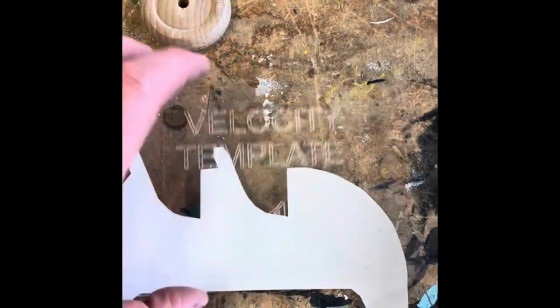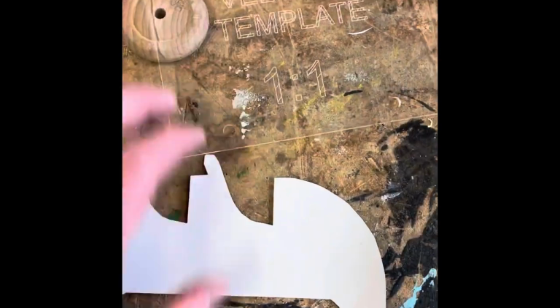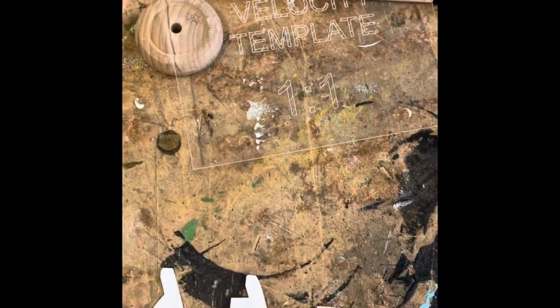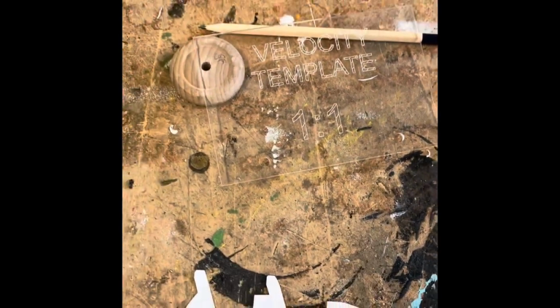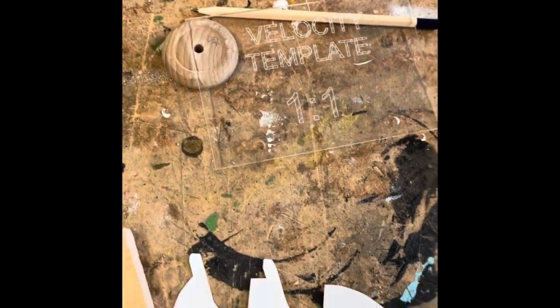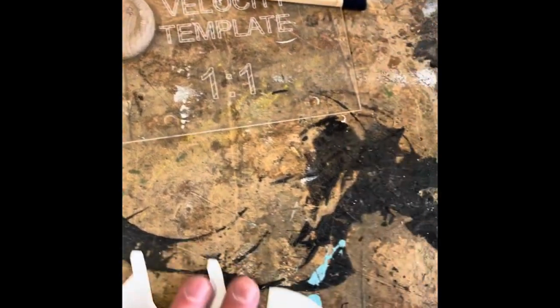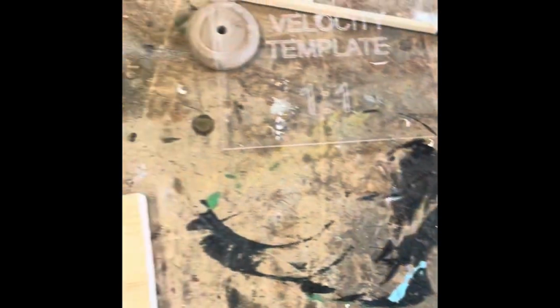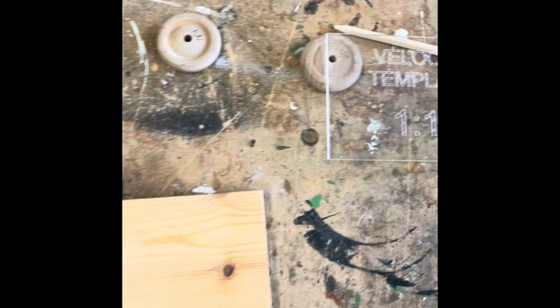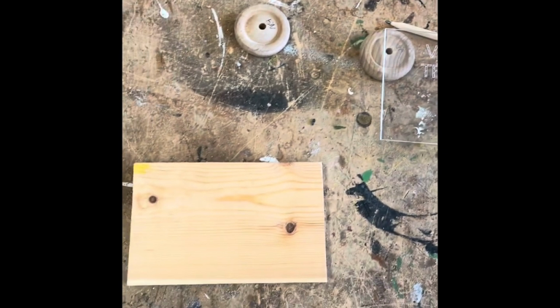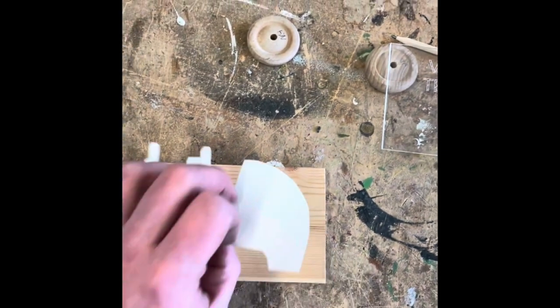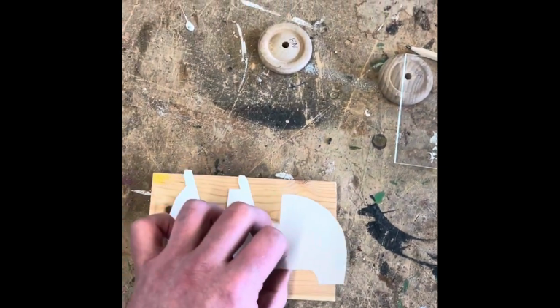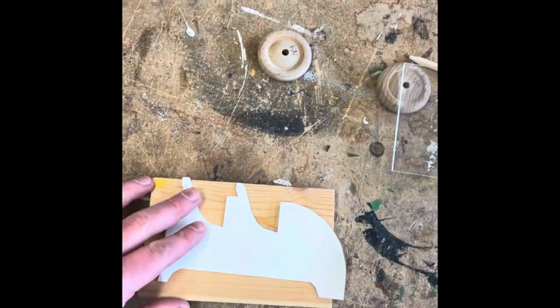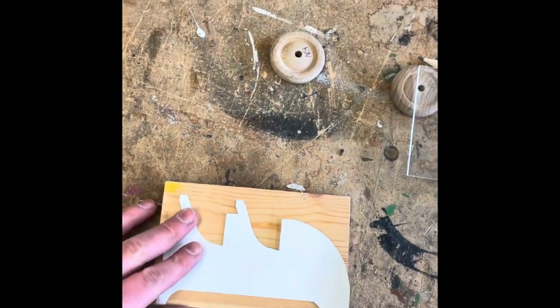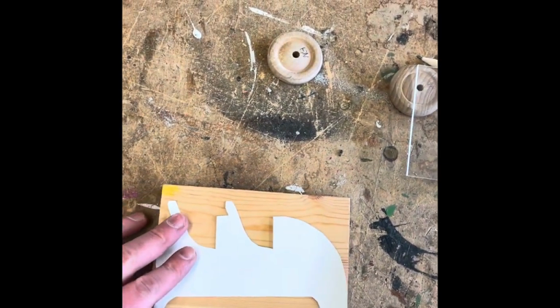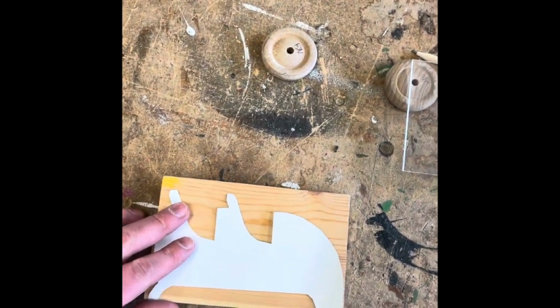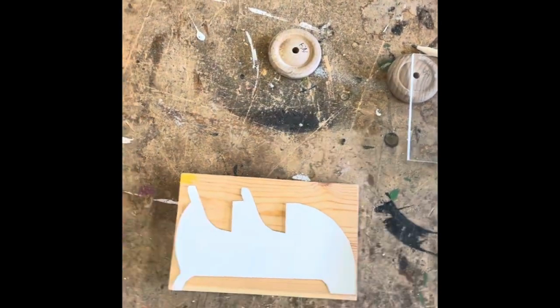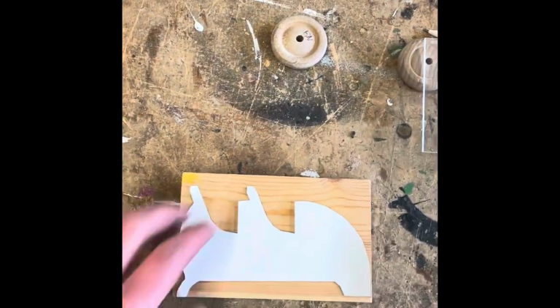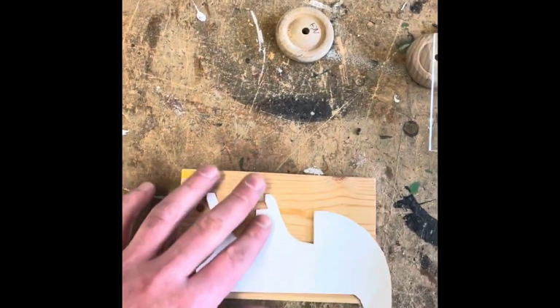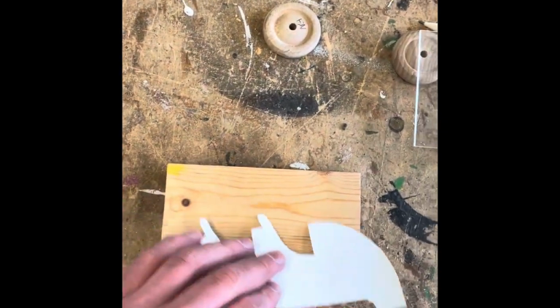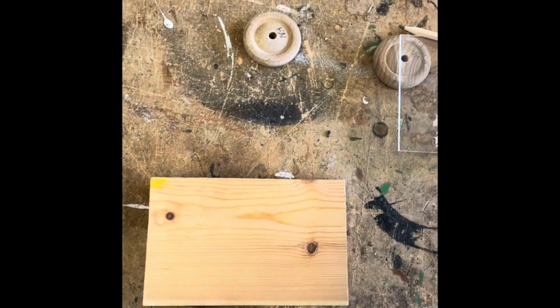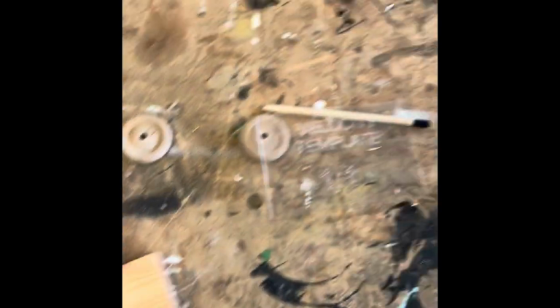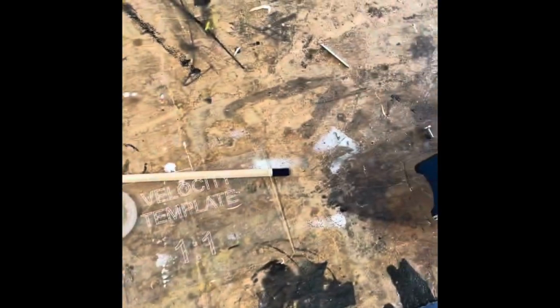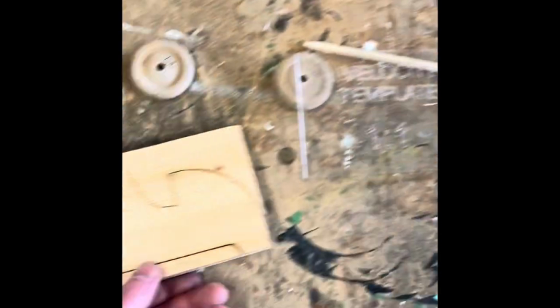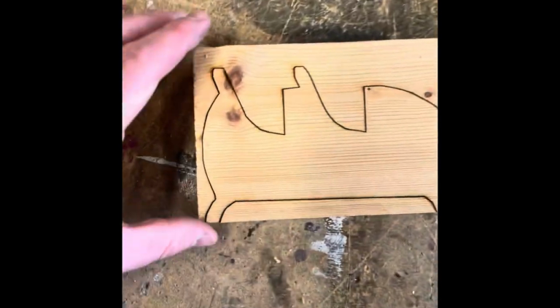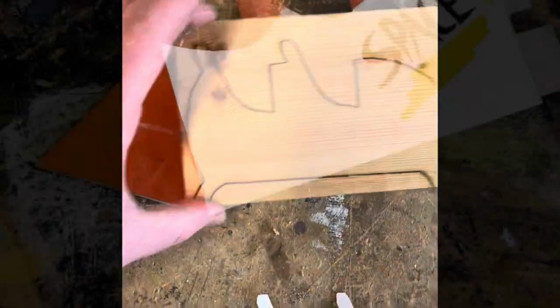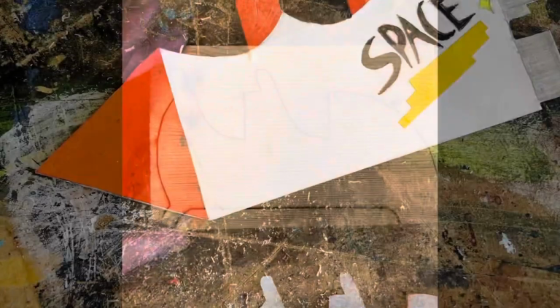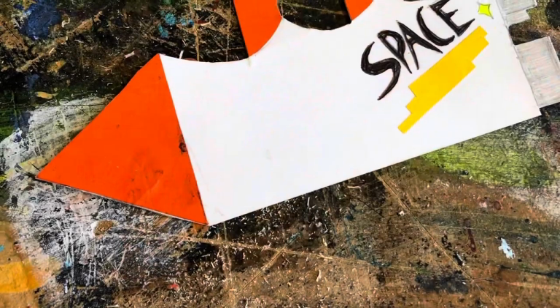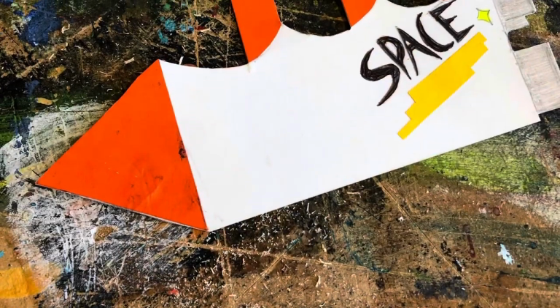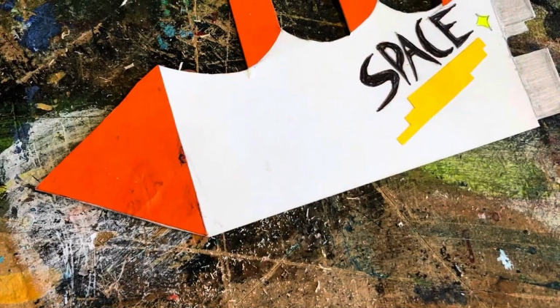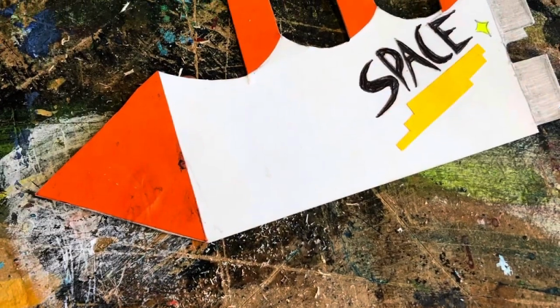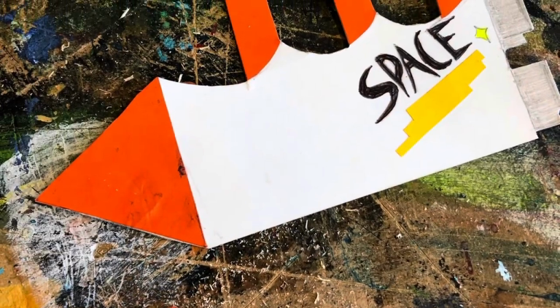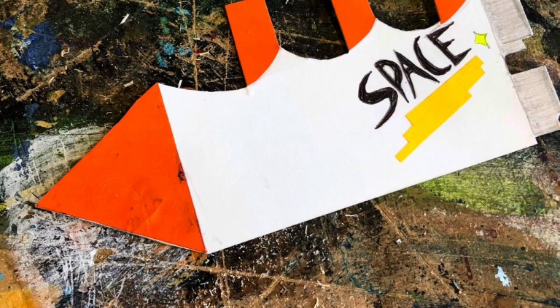You've got these templates you need to make, and then your template will go onto the piece of wood. Everyone has the same size piece of wood to make your prototype. You'll mark and draw around it with a pencil. This is an example of one that's been done before.